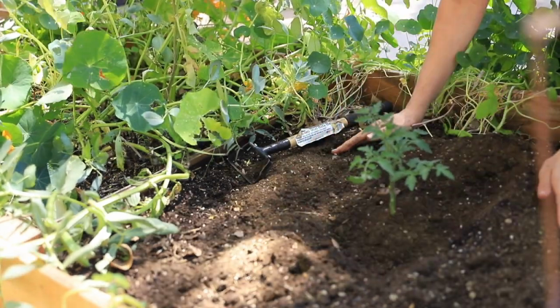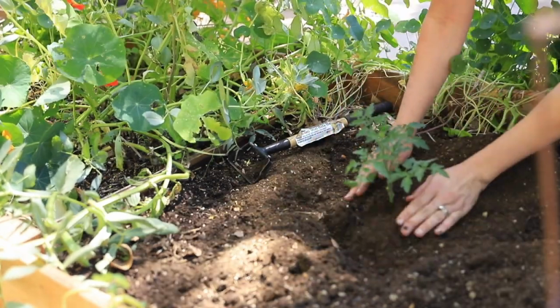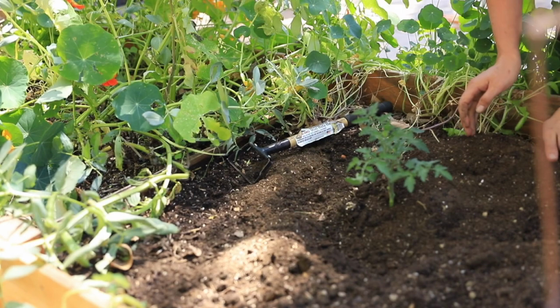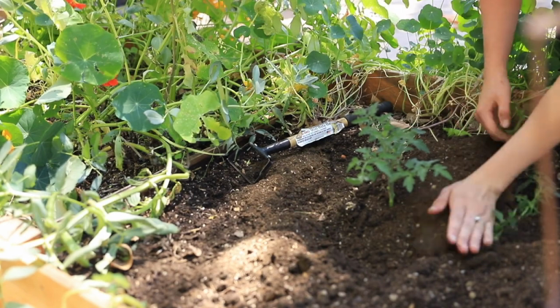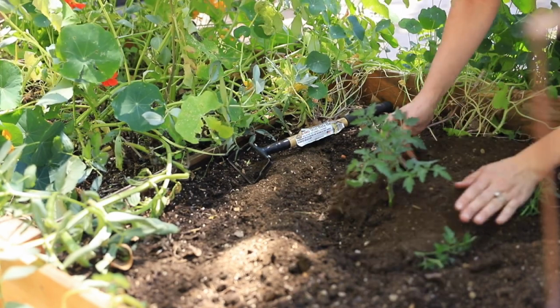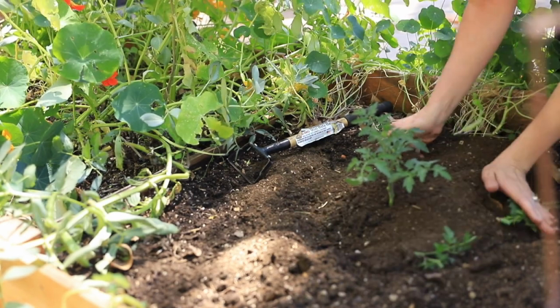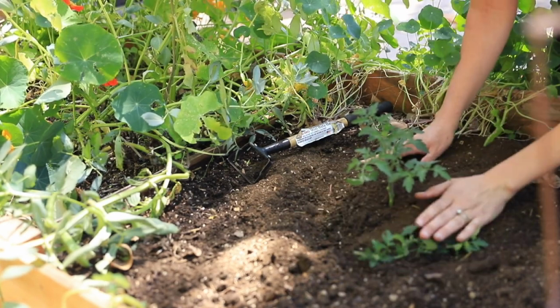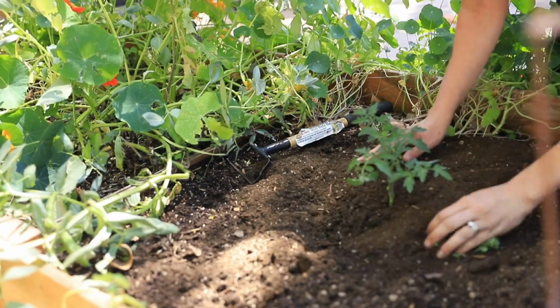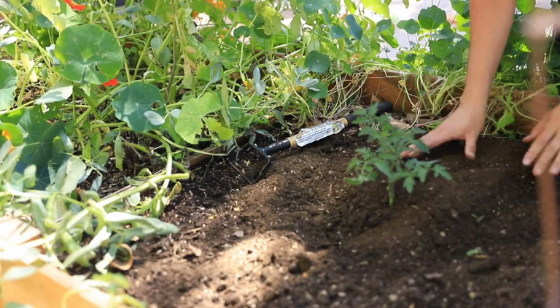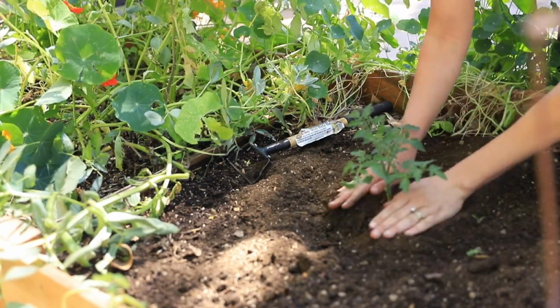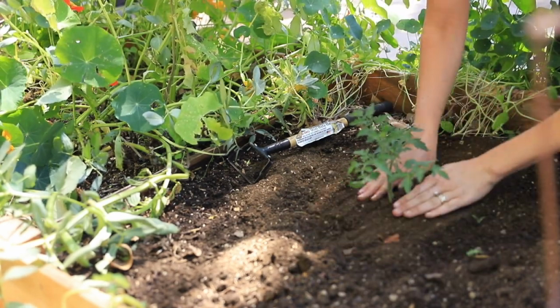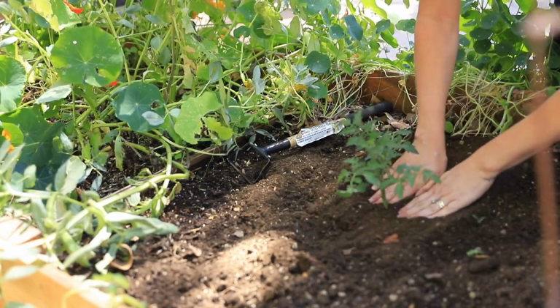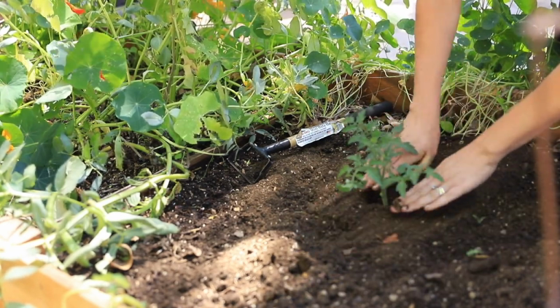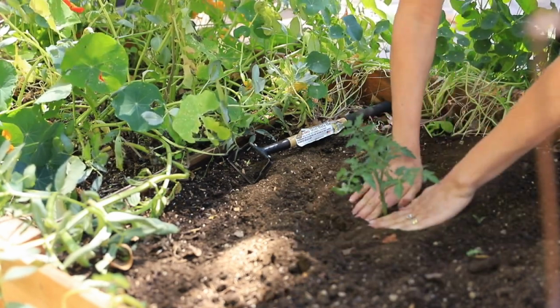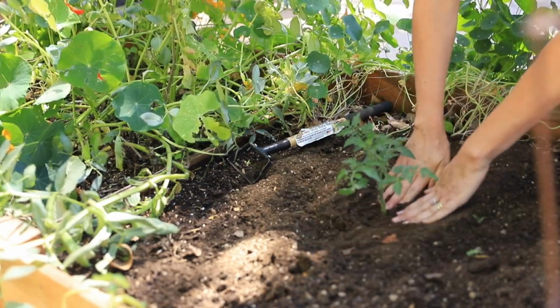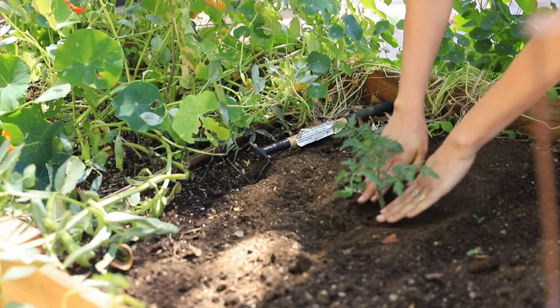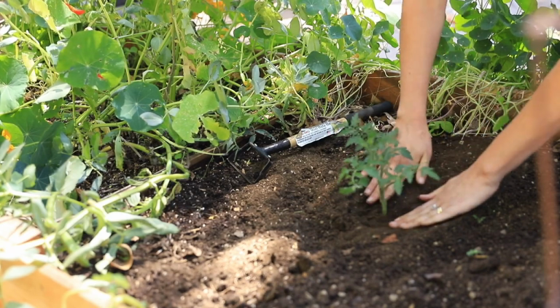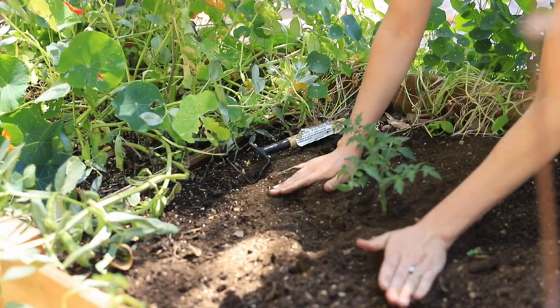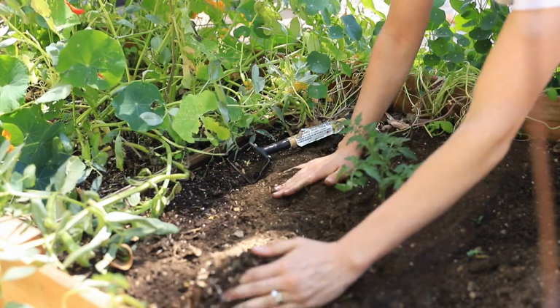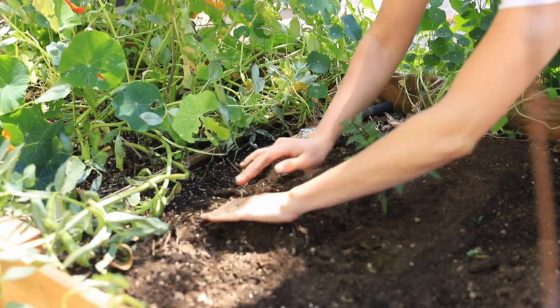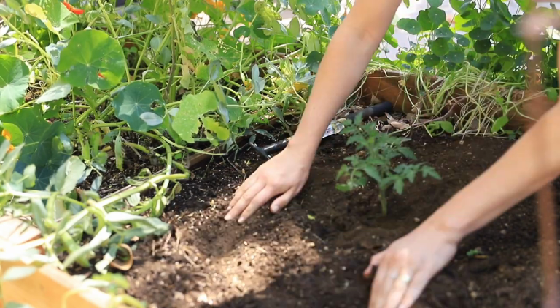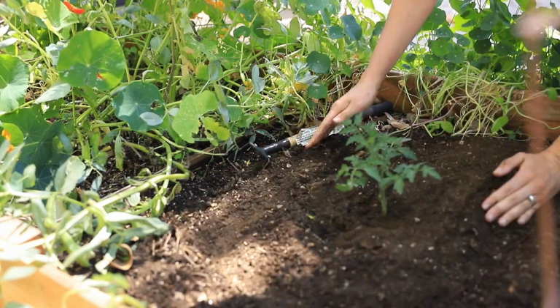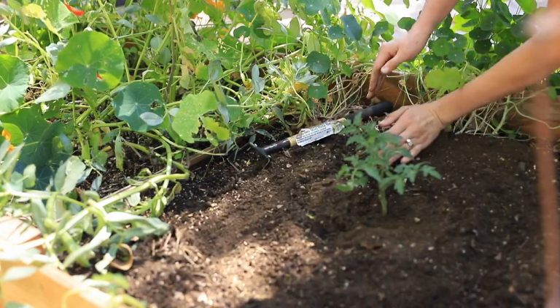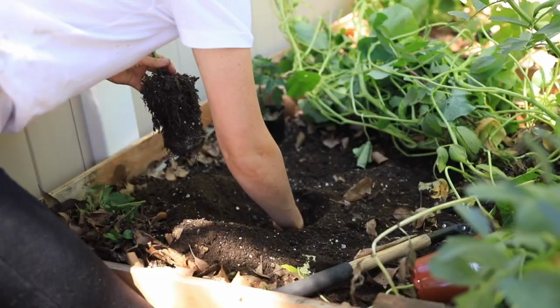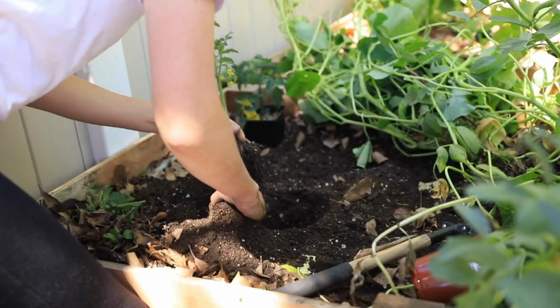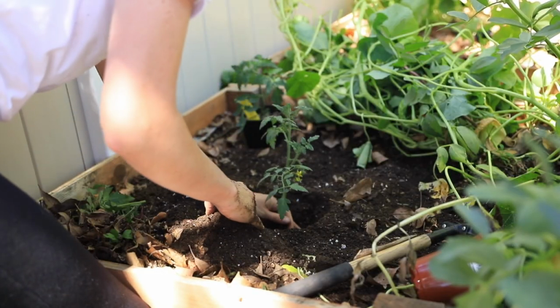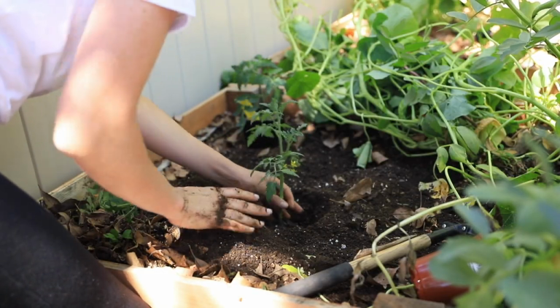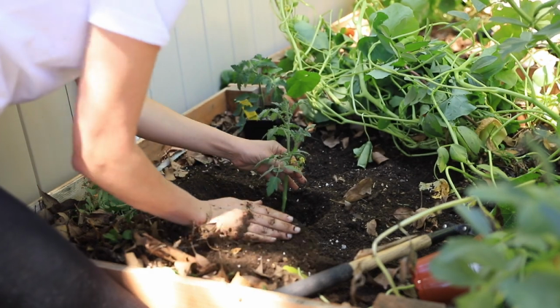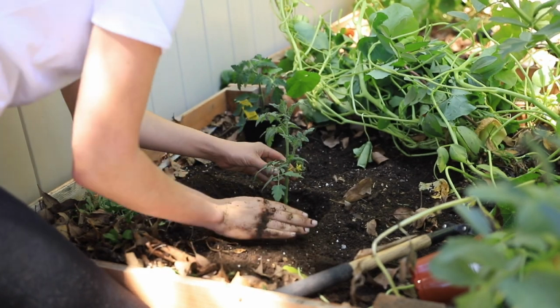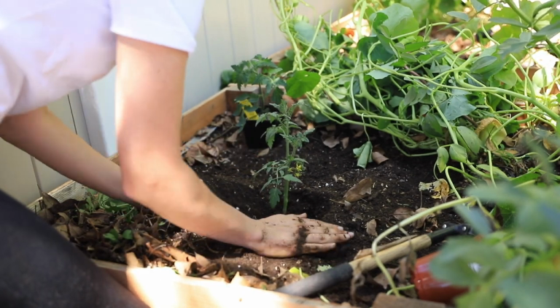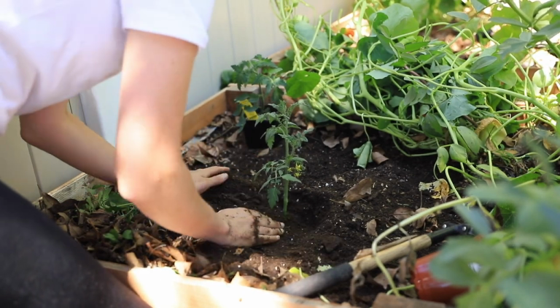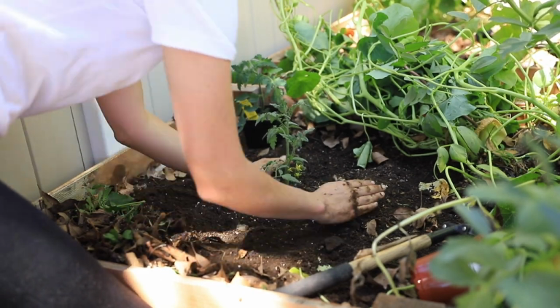The way I like to plant tomatoes is as deep as possible, removing all of those lower stems. Then I like to form a little well, especially here in my dry climate. I kind of try to form wells around my plants so that it's easy for them to drink up water.